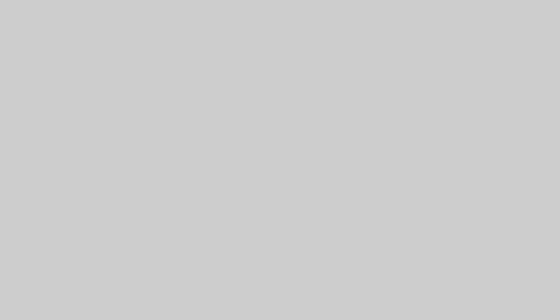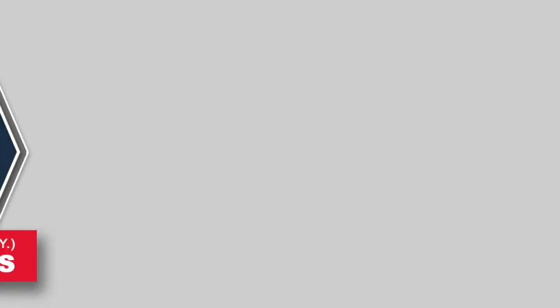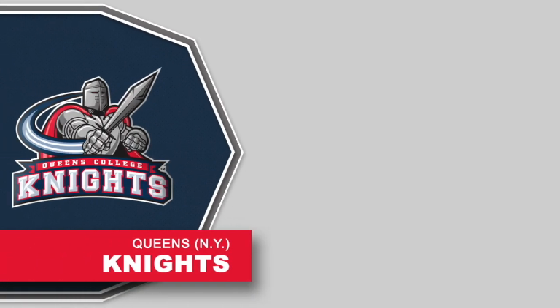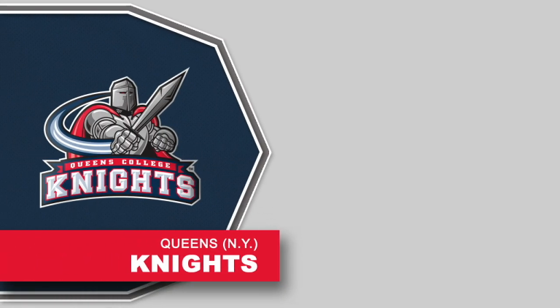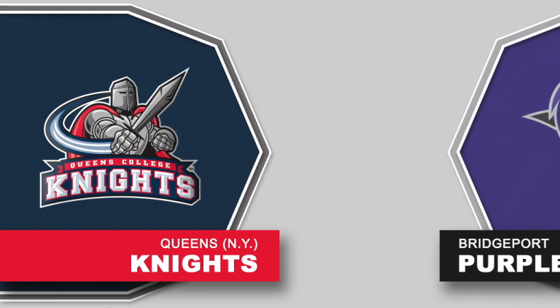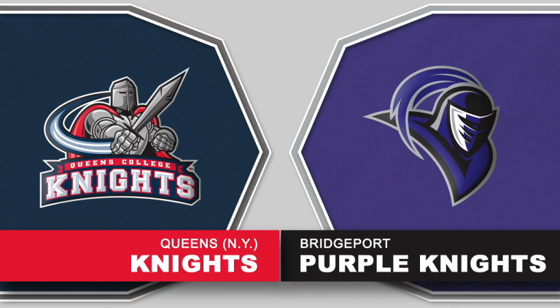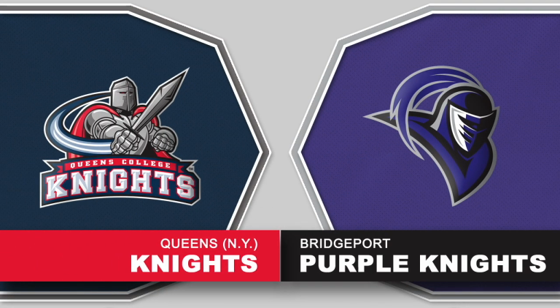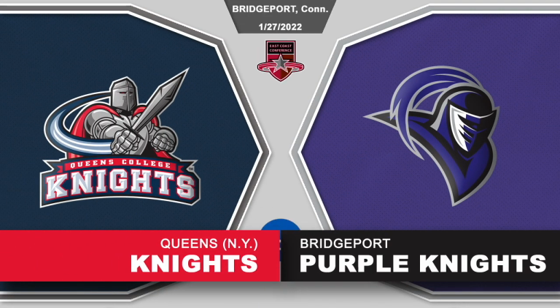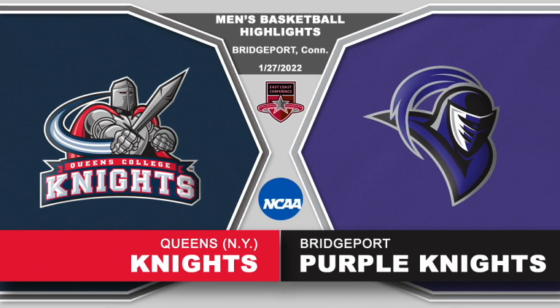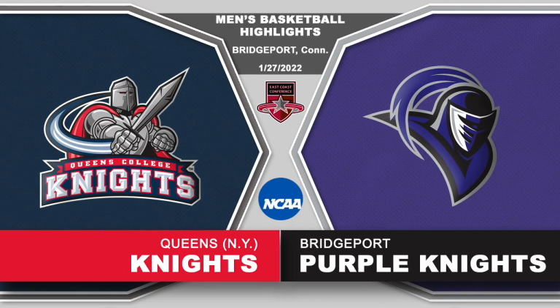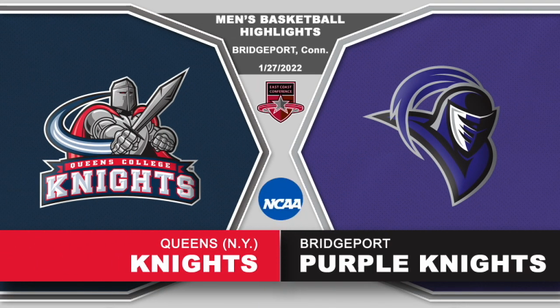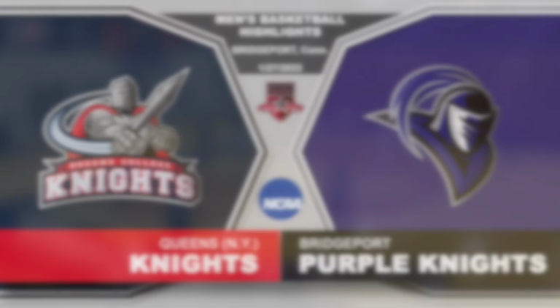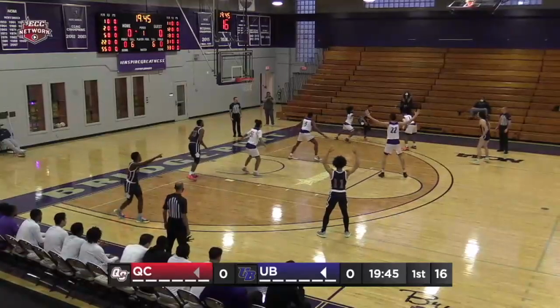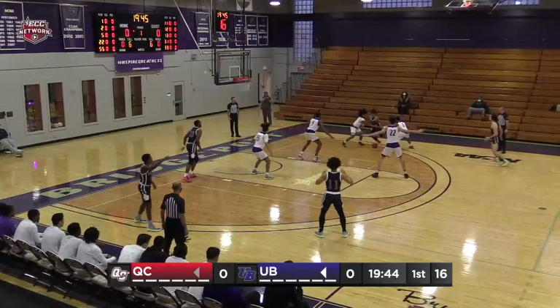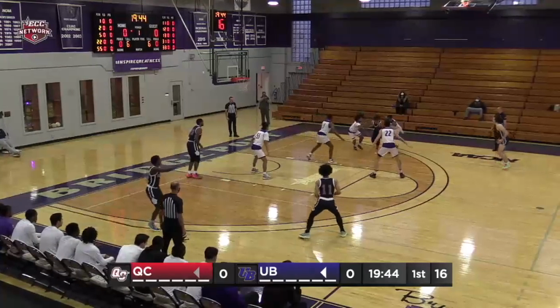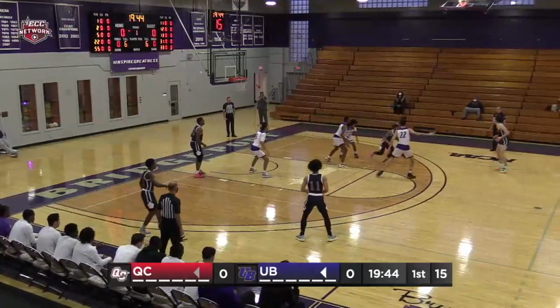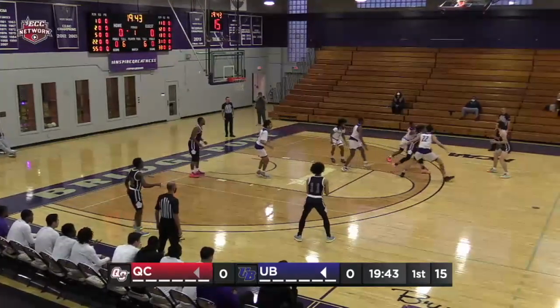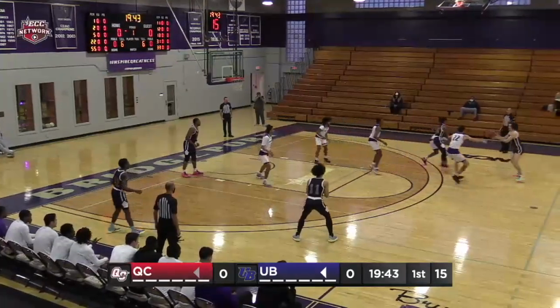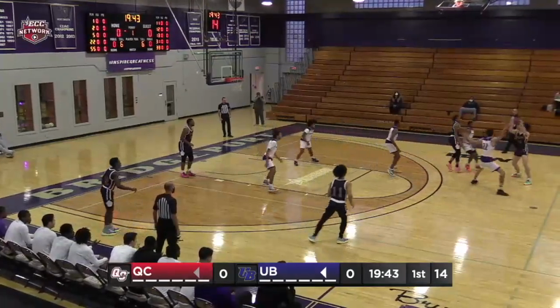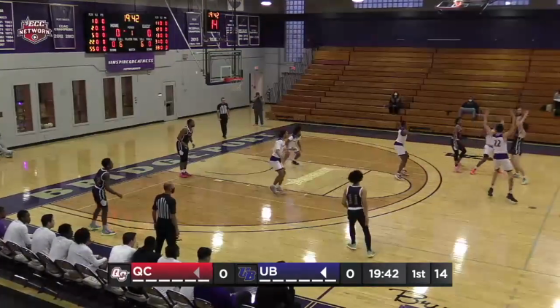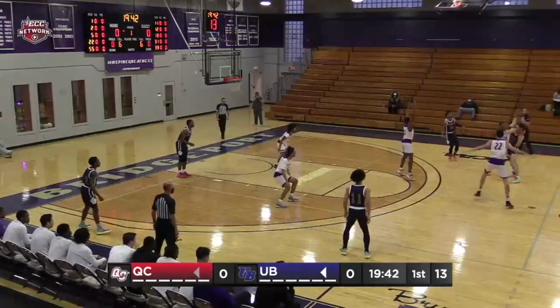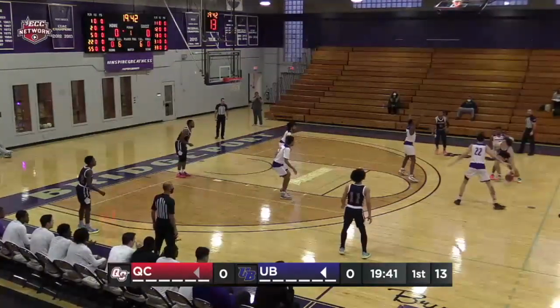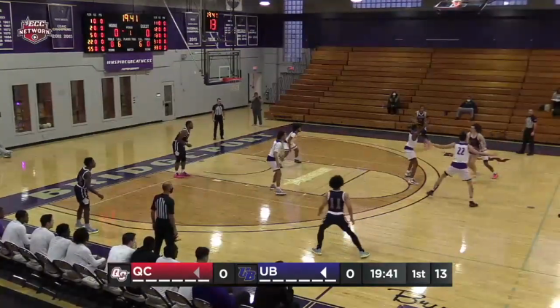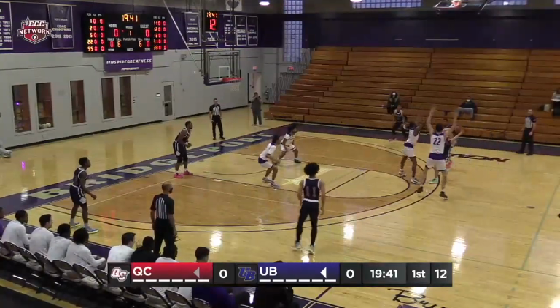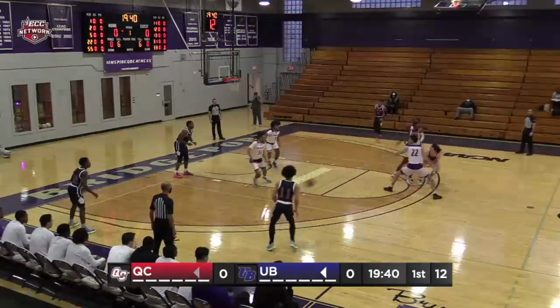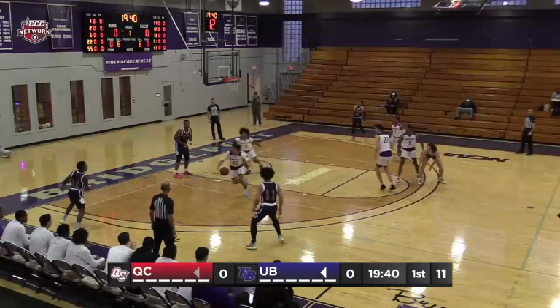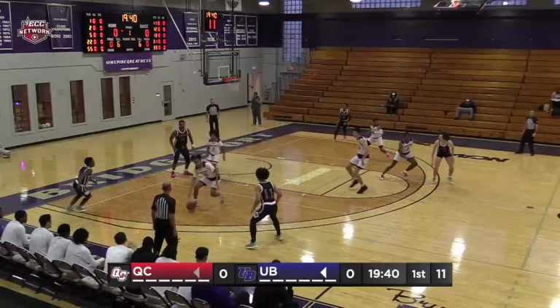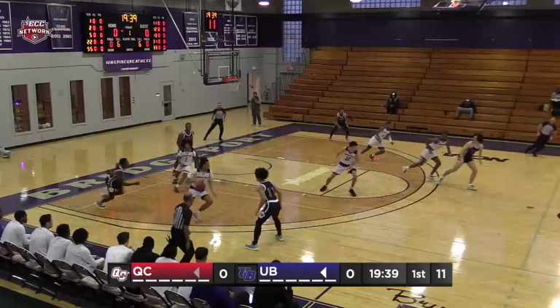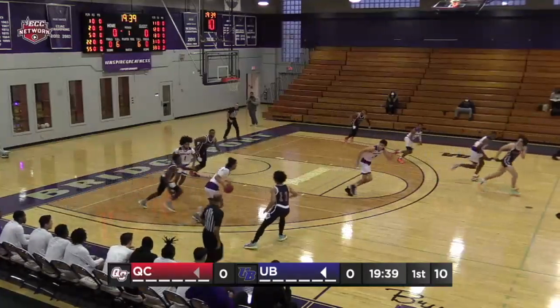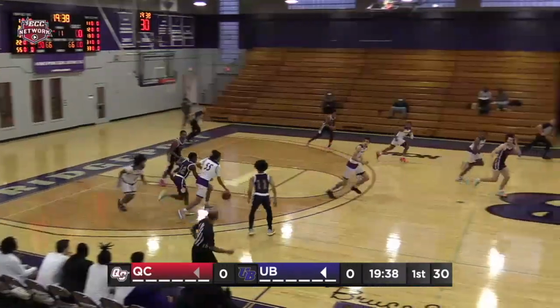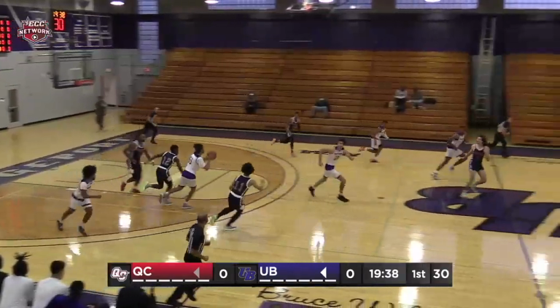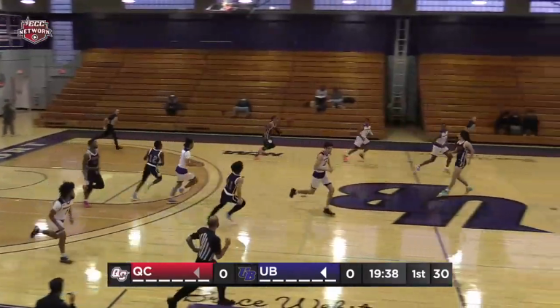Welcome inside Harvey Hubbell Gymnasium for an ECC basketball matchup. On the other side, it's Deion Harrington, Shamar Chester, Jaden Serafin, Eddie Memetaj, and Tyler Carey.